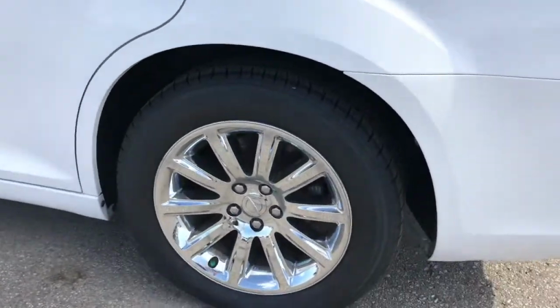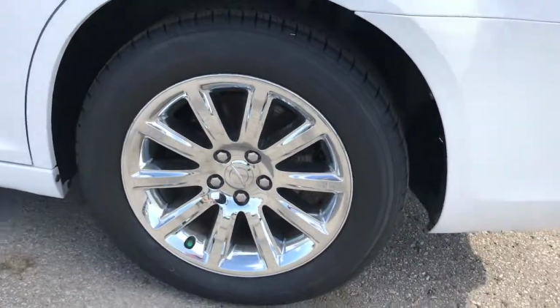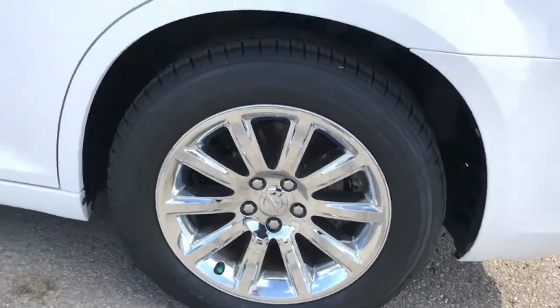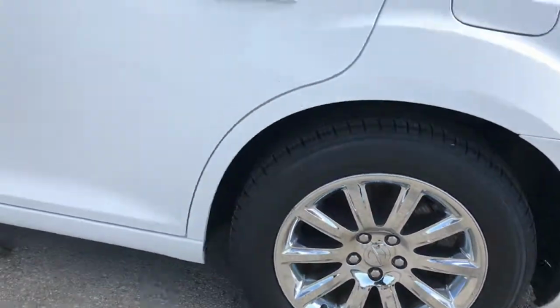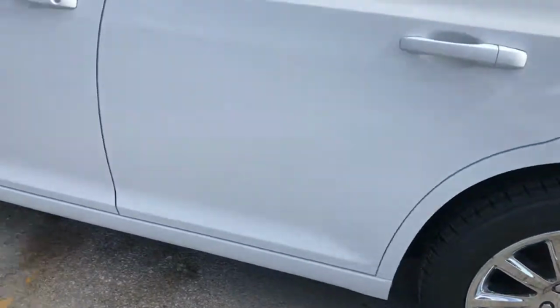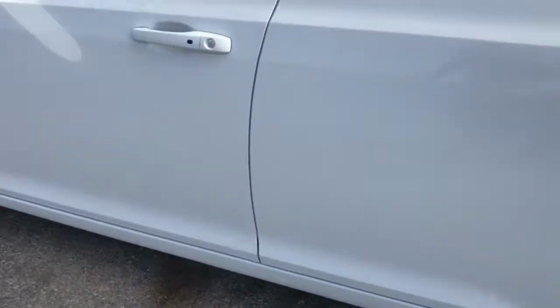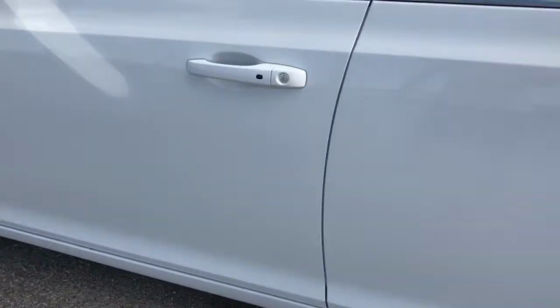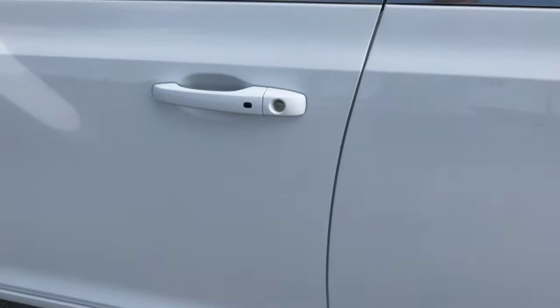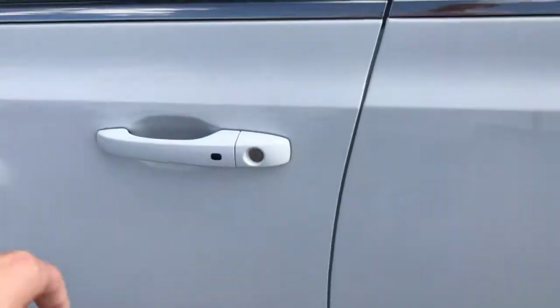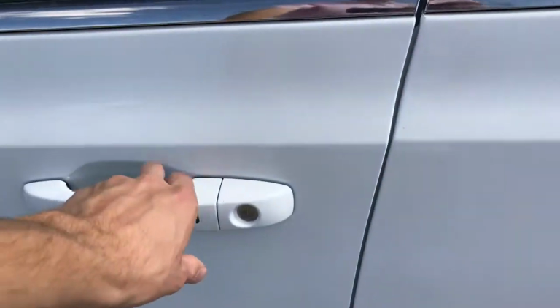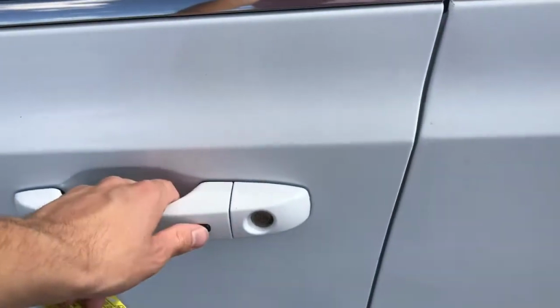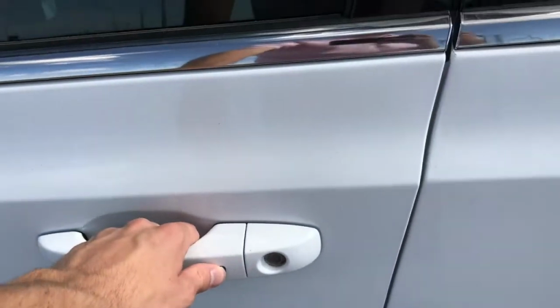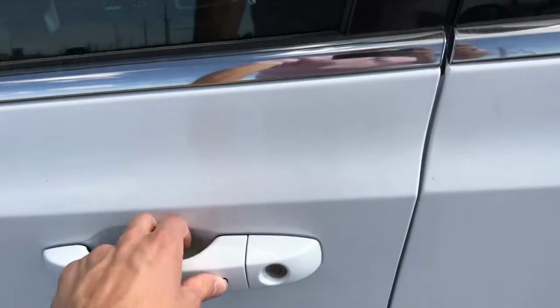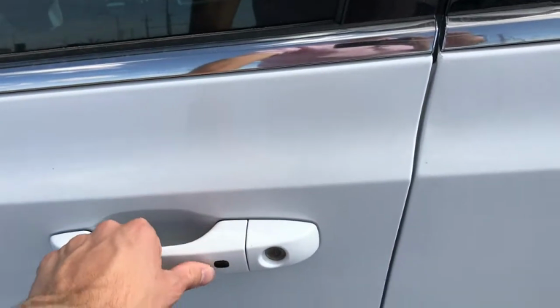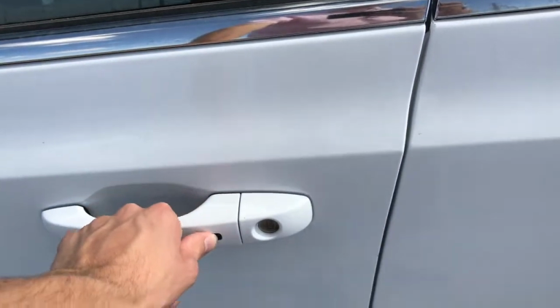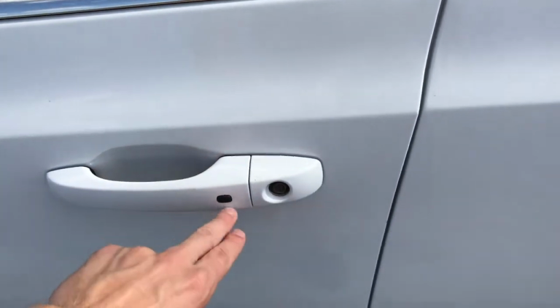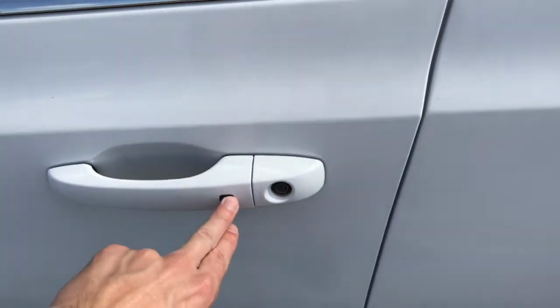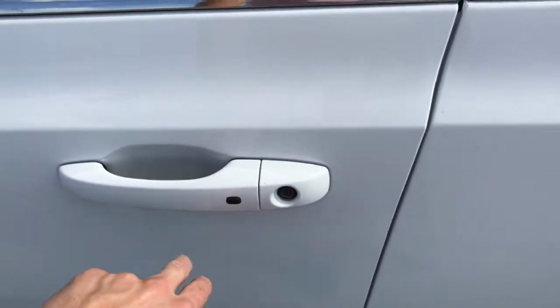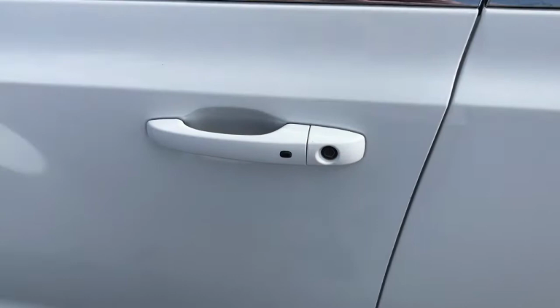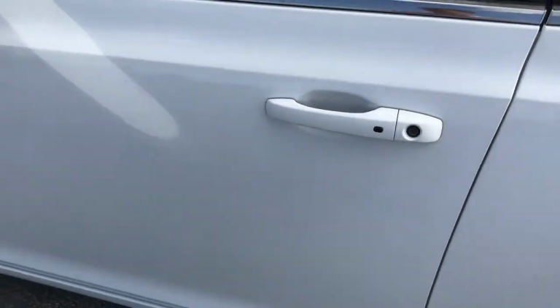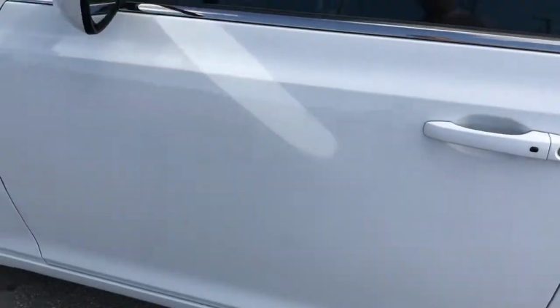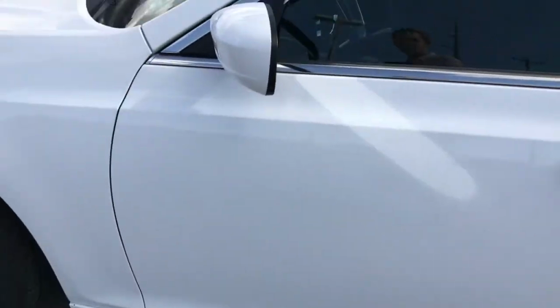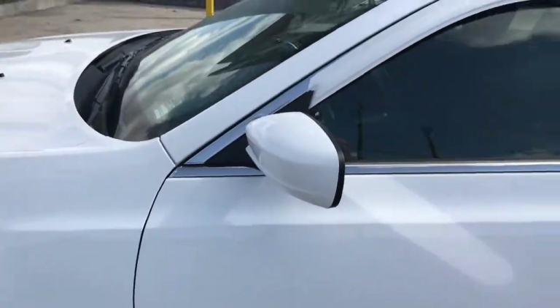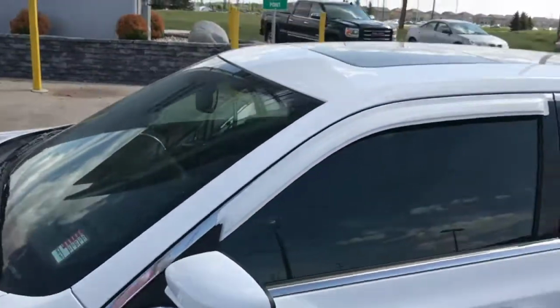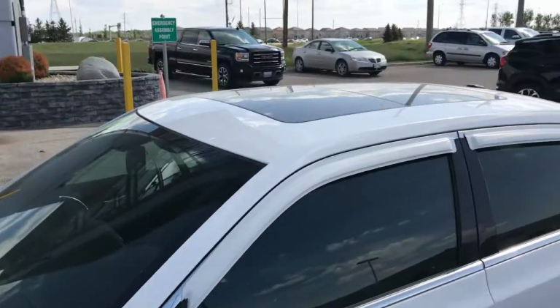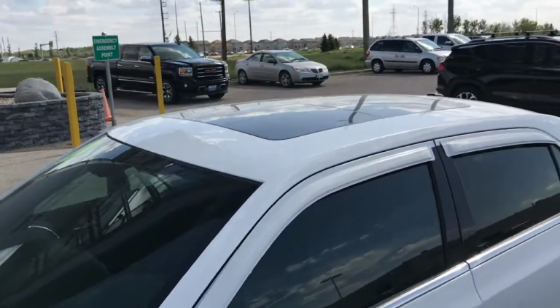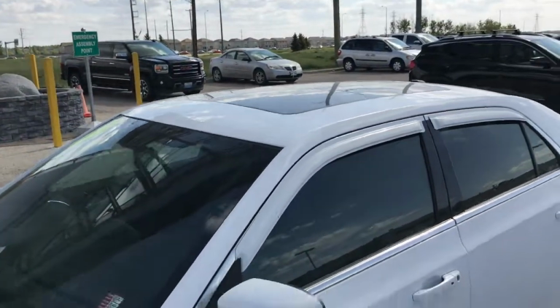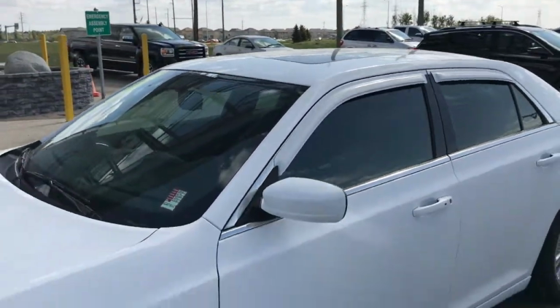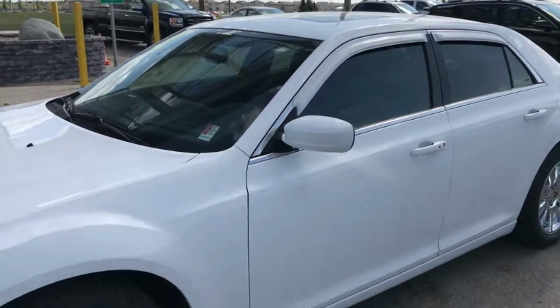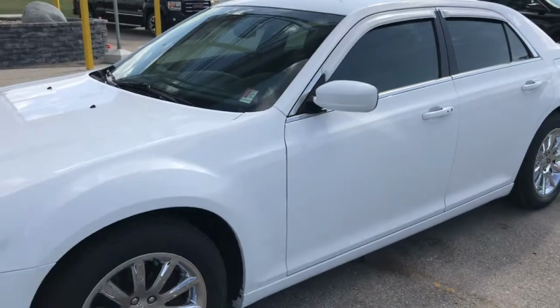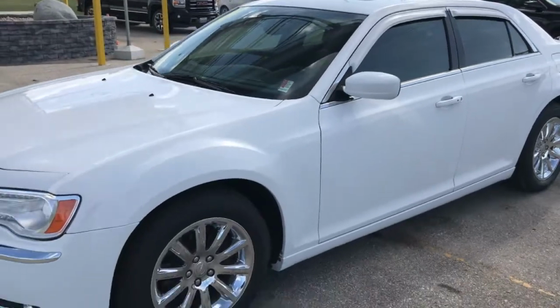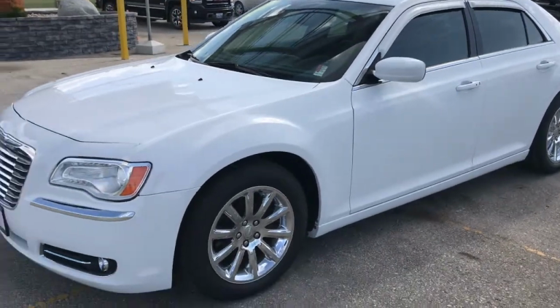Moving around the other side — take a look at these wheels, great condition all around. You've actually got the proximity lock sensors, so you can lock and unlock the doors using the button on the door handle itself. And you've got the dual sunroof on top, so really great vehicle.